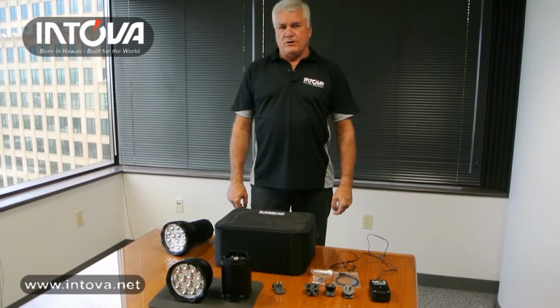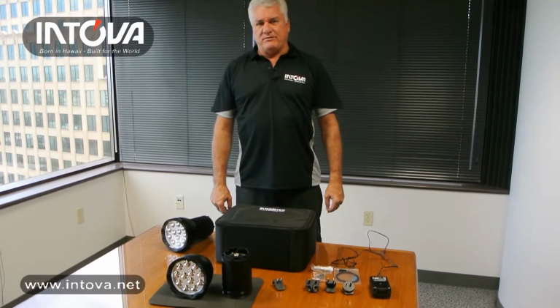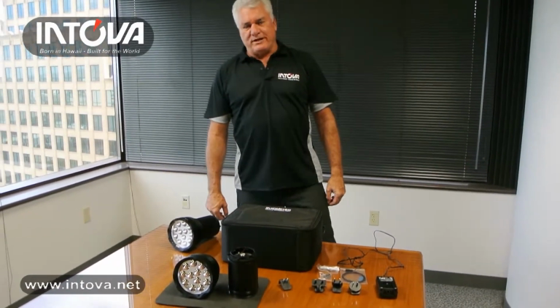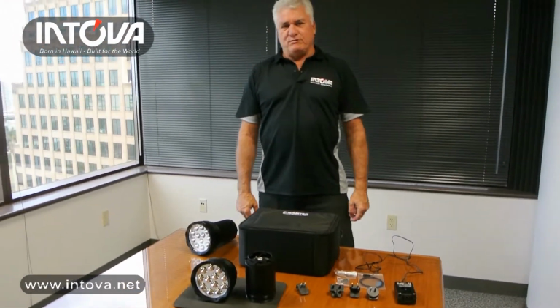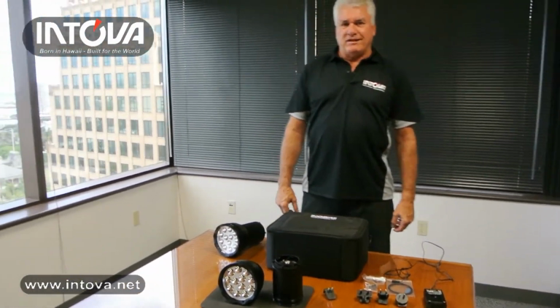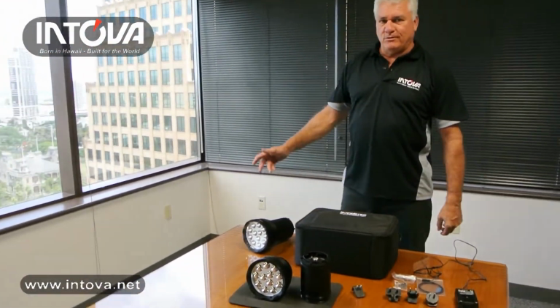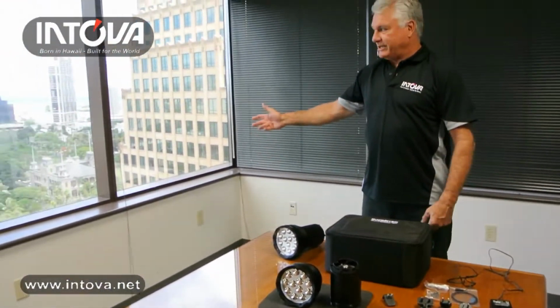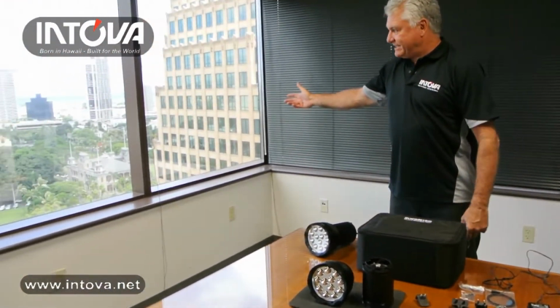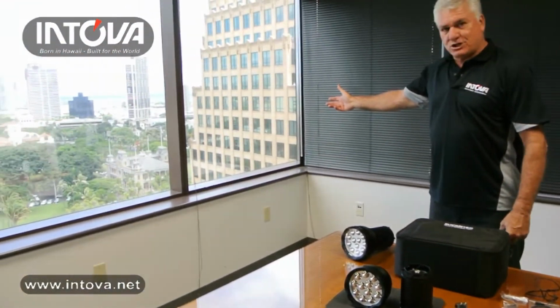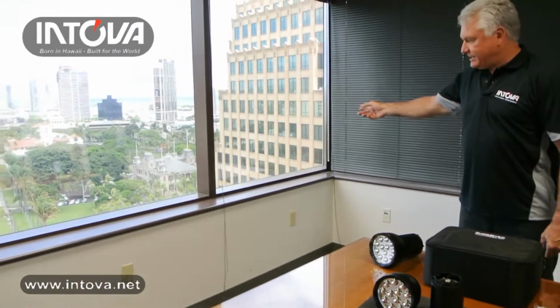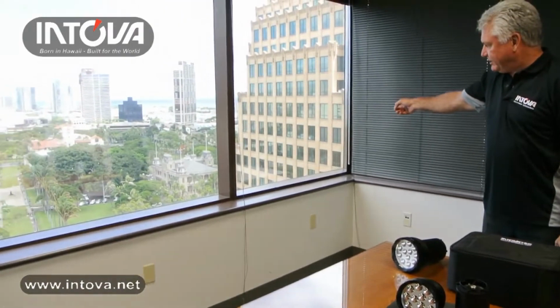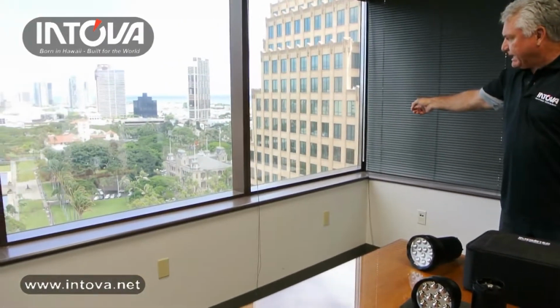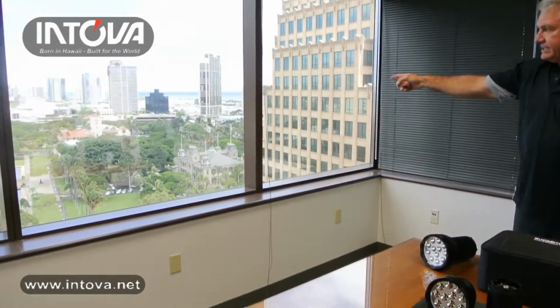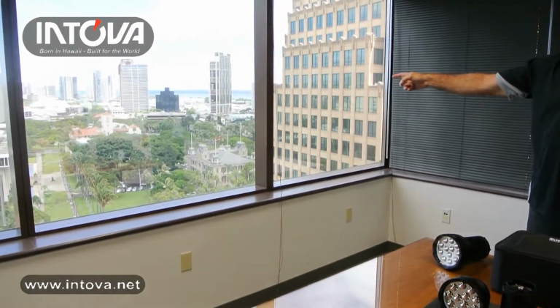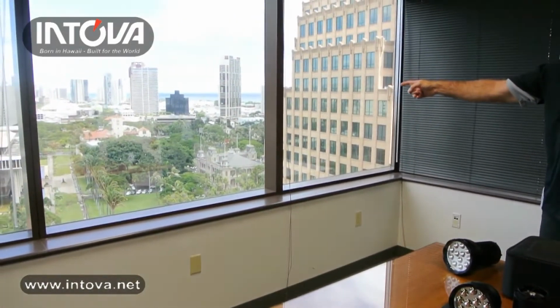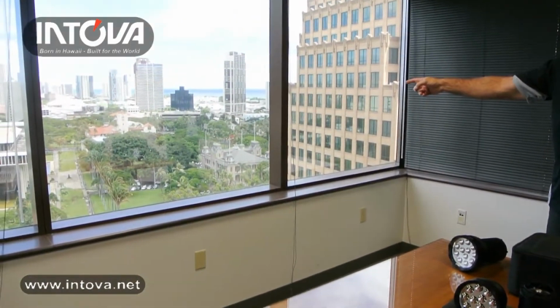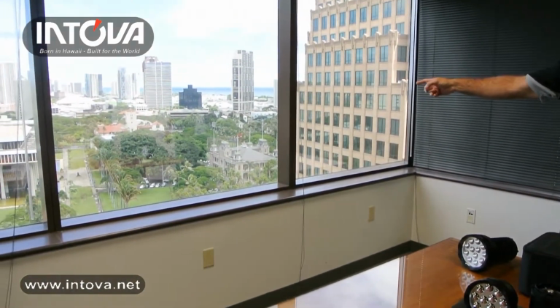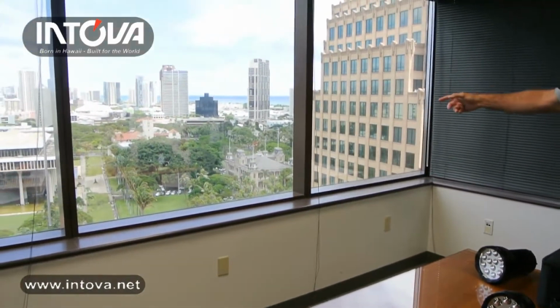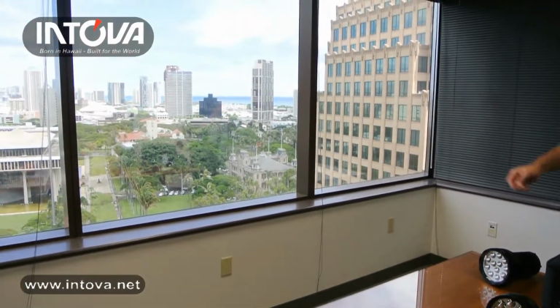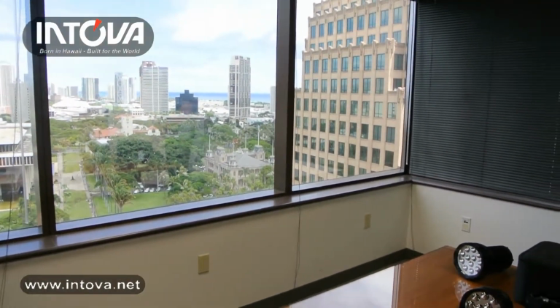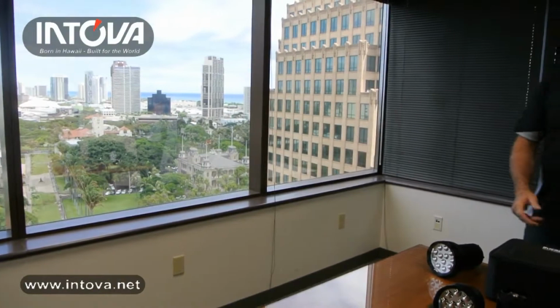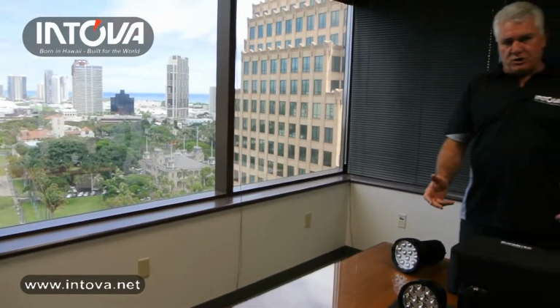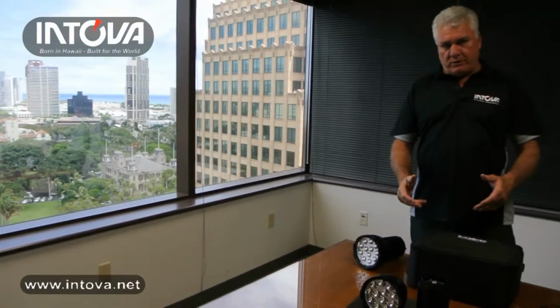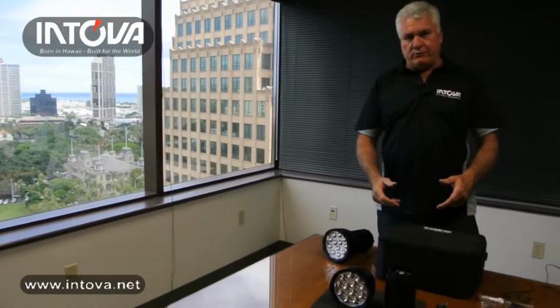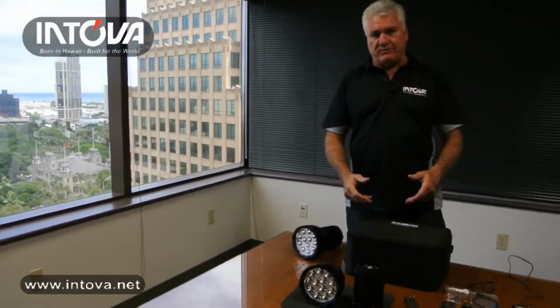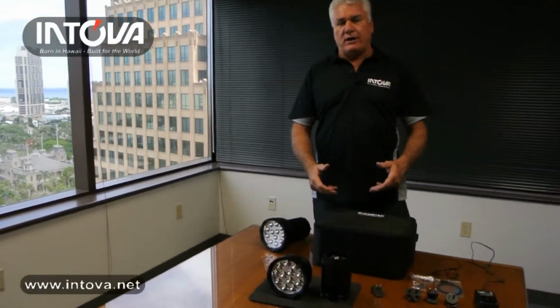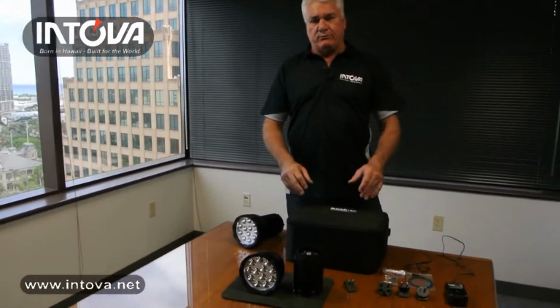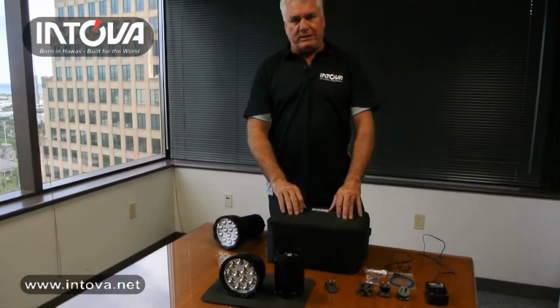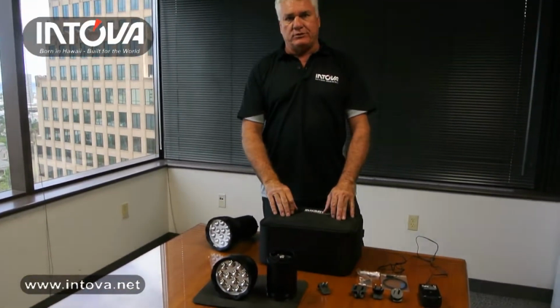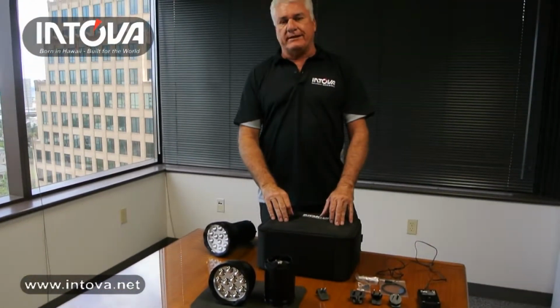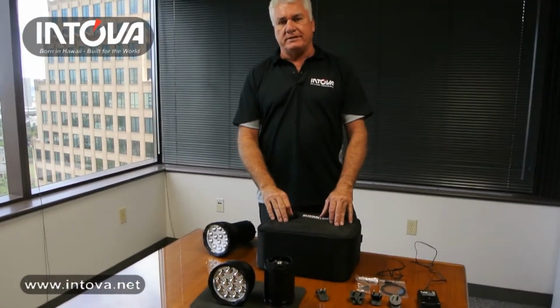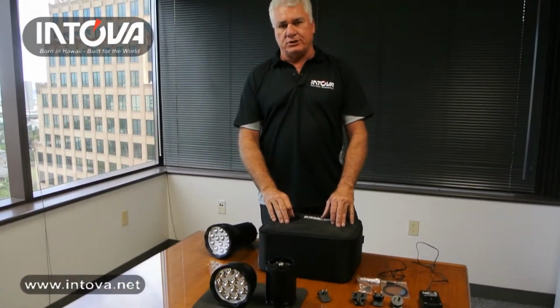Aloha from Intova in beautiful downtown Honolulu. That's the Iolani Palace and the State Capitol looking out our windows. Thank you for joining us today. I'm Joe and I want to share with you some of our new products that we're about to introduce at the Outdoor Retailer Show.